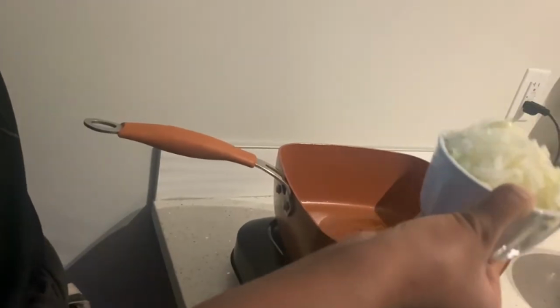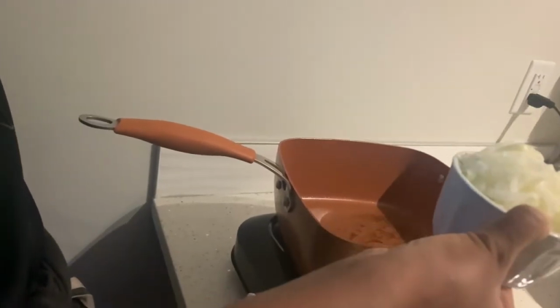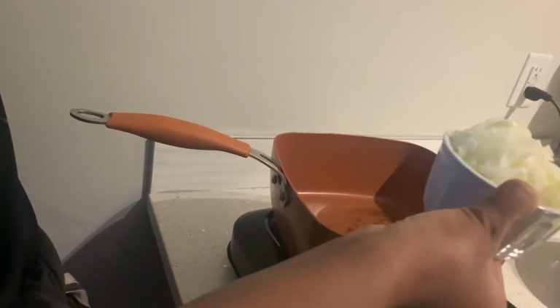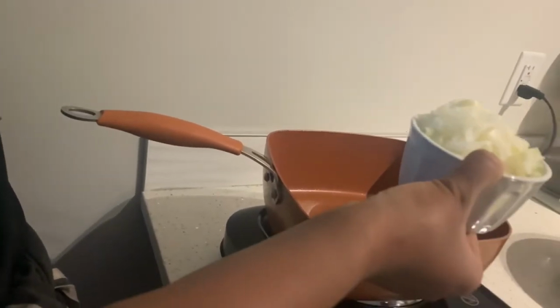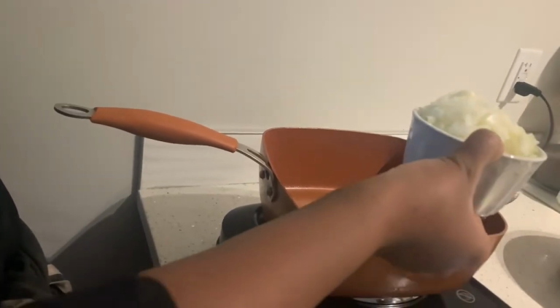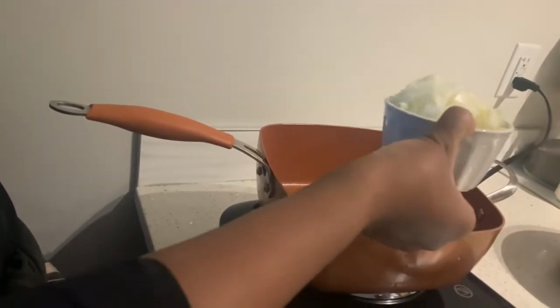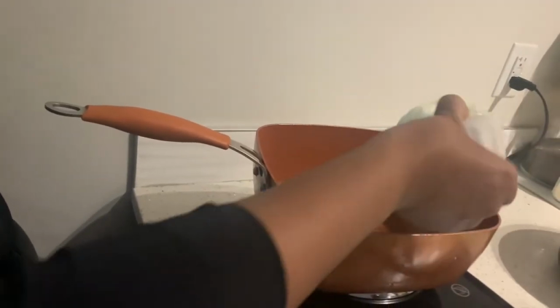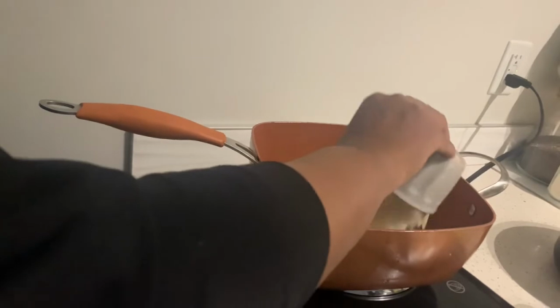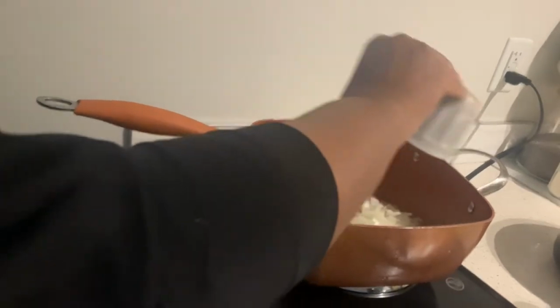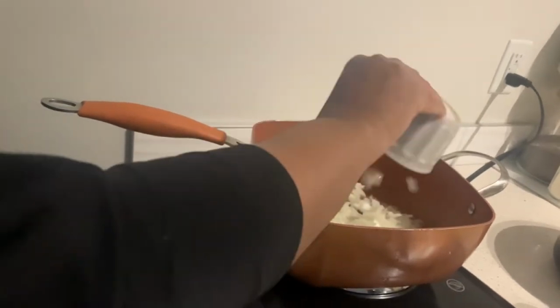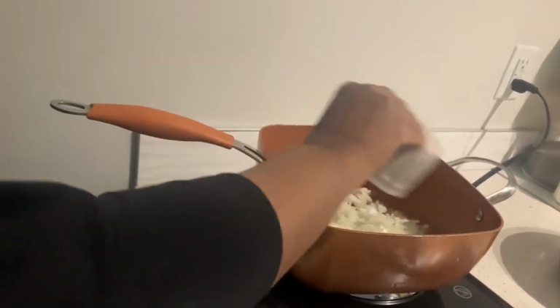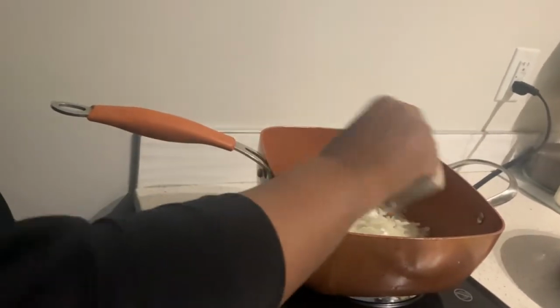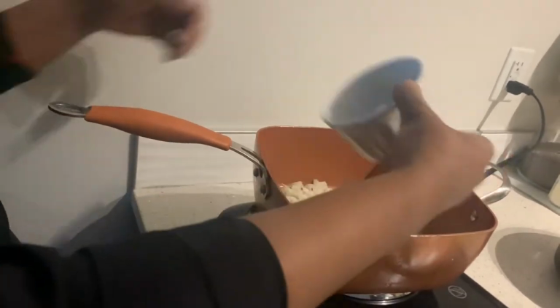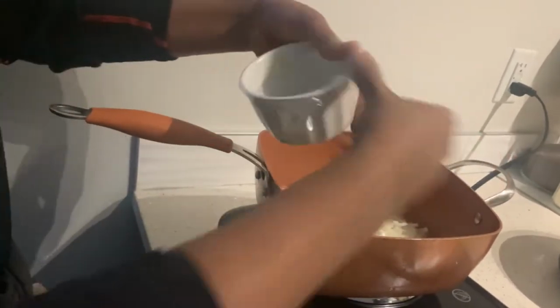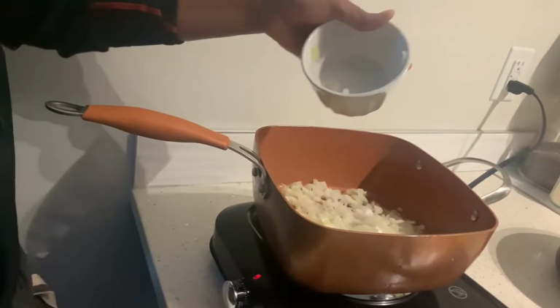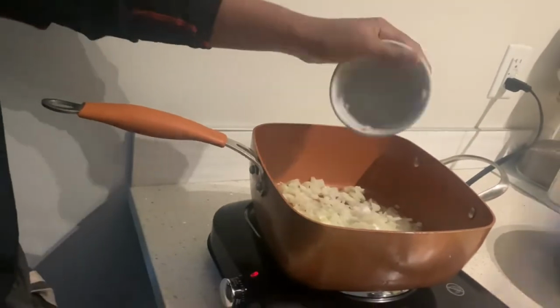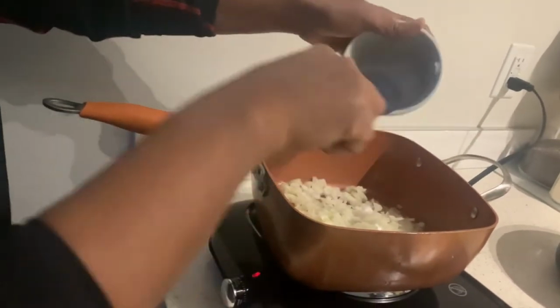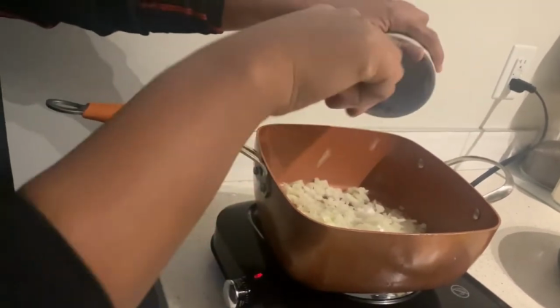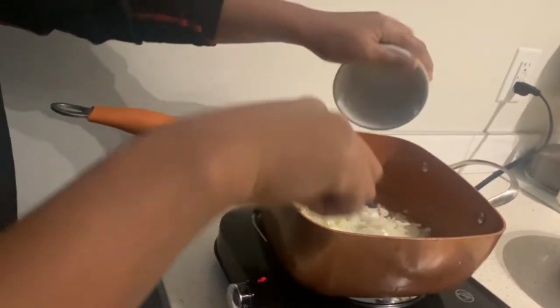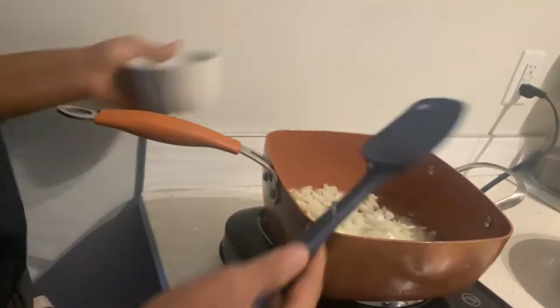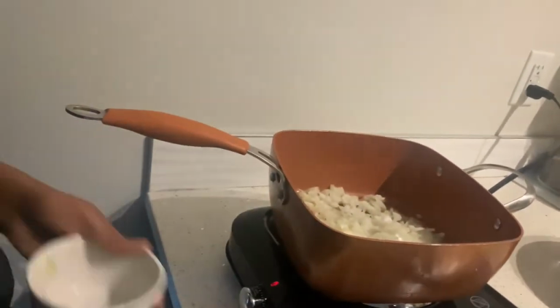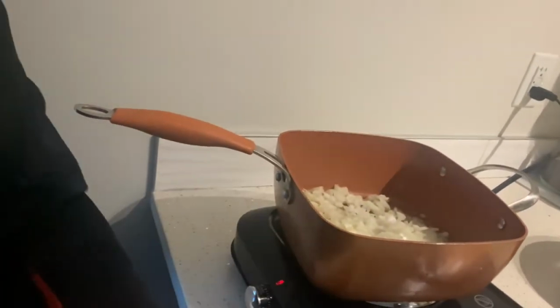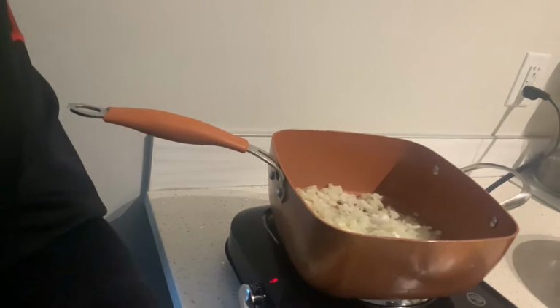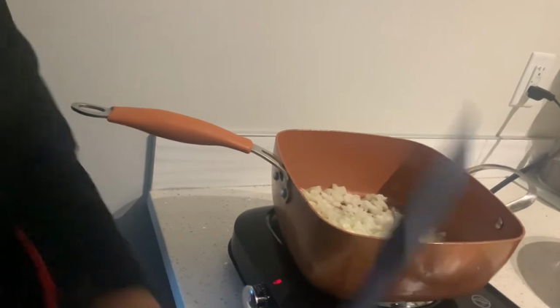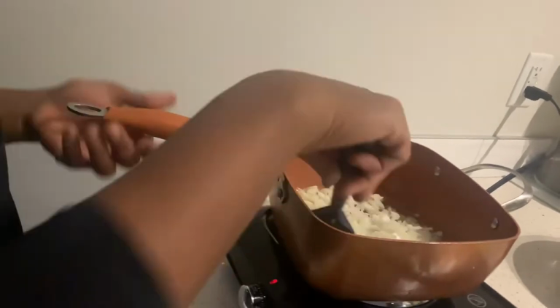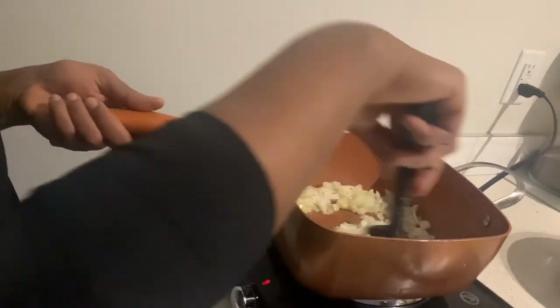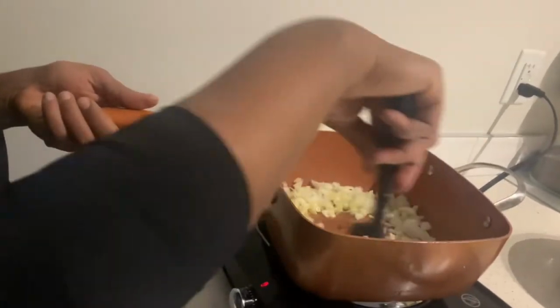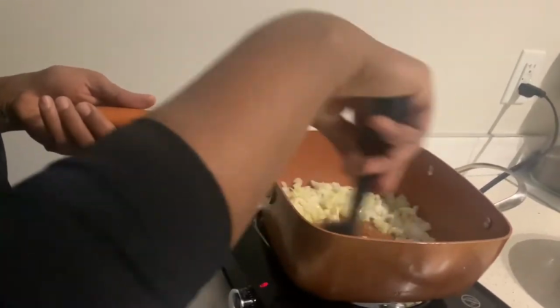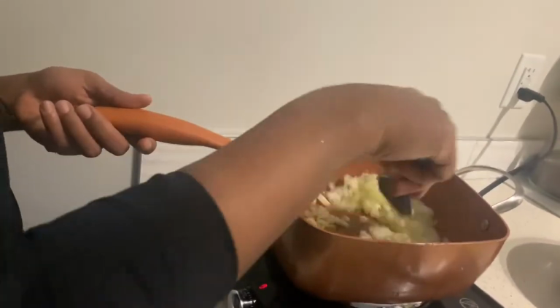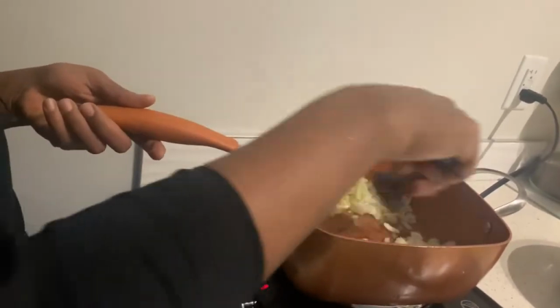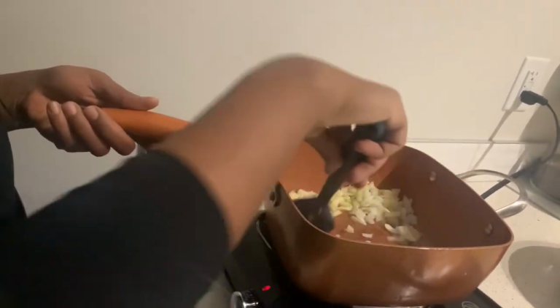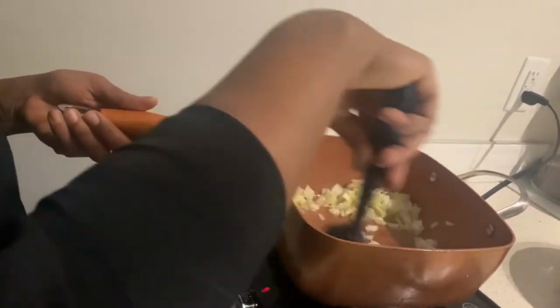go ahead and add onion and garlic. Sauté for about two minutes until it's golden brown.